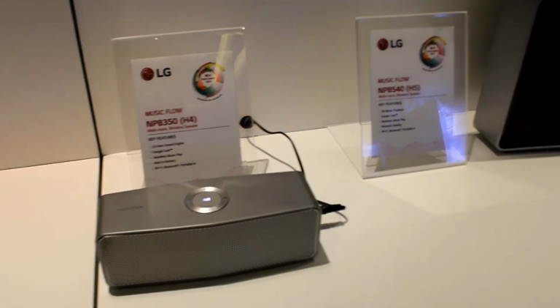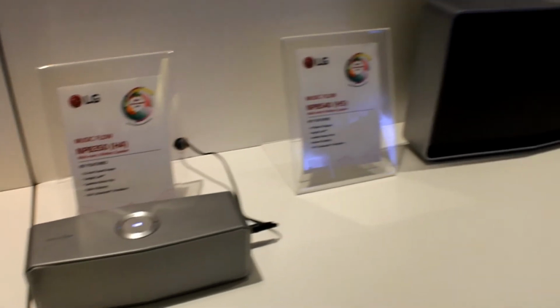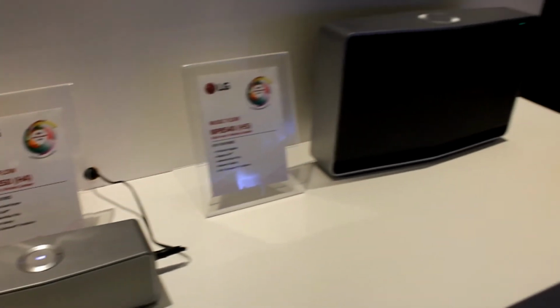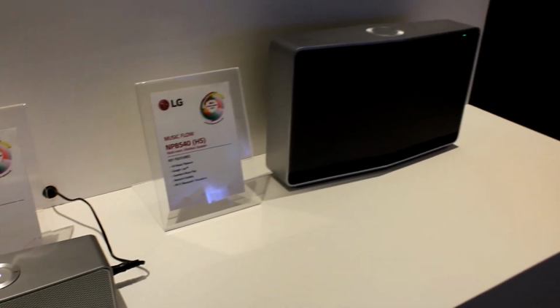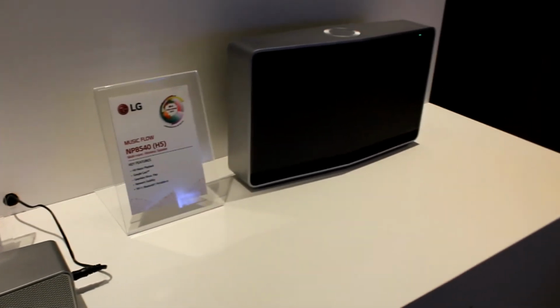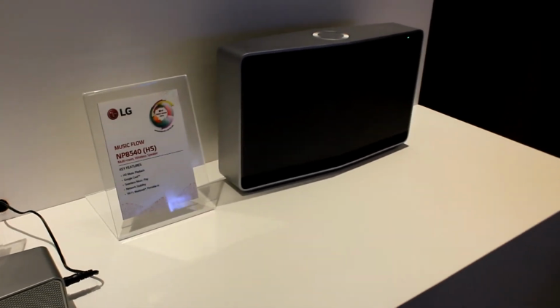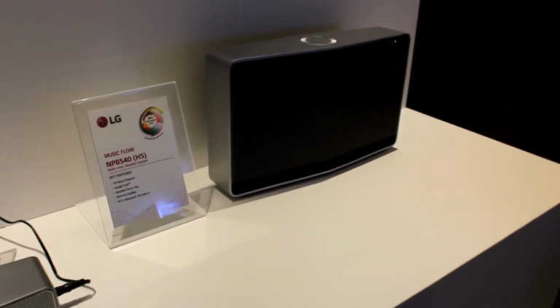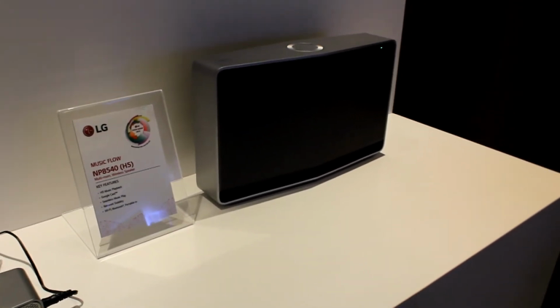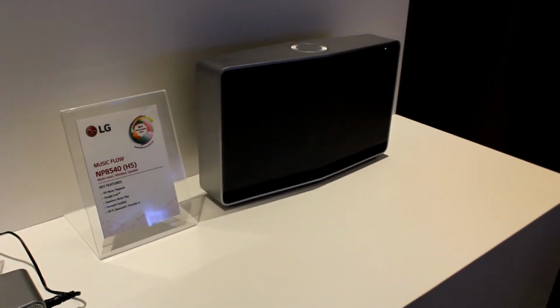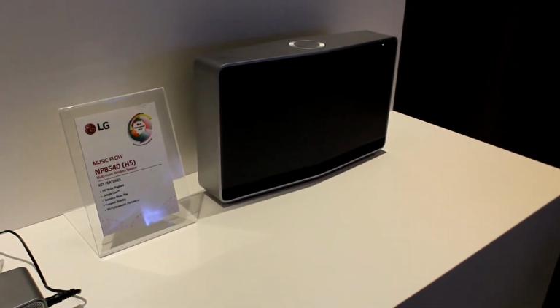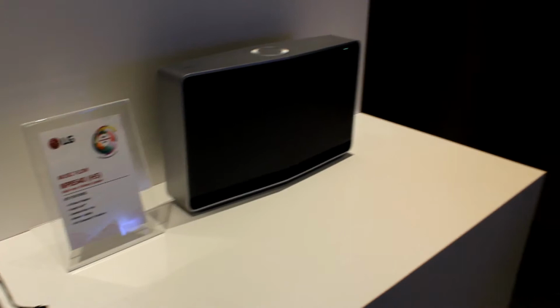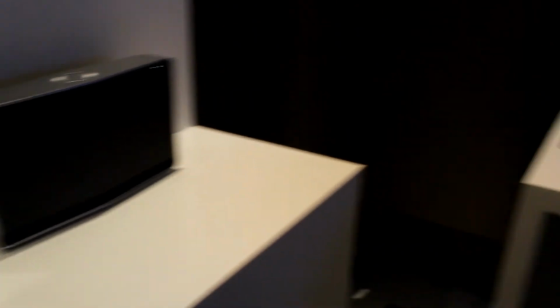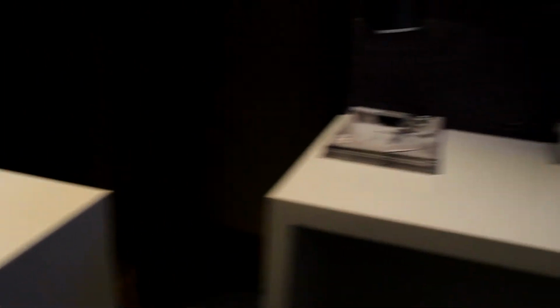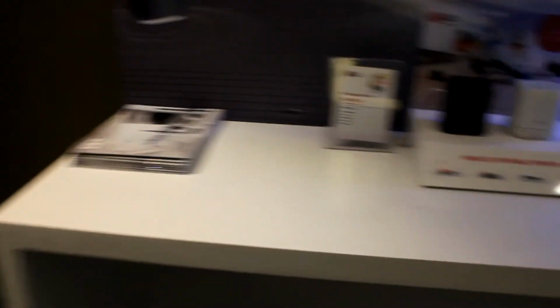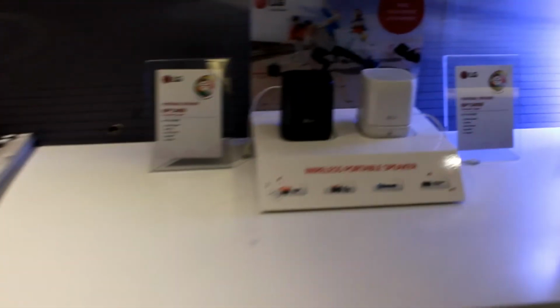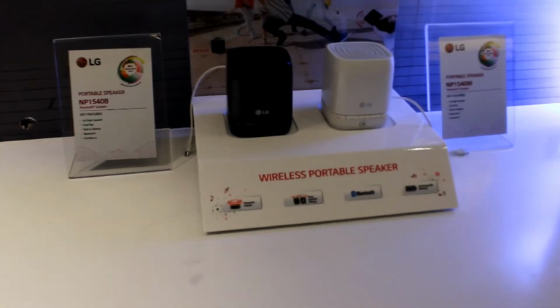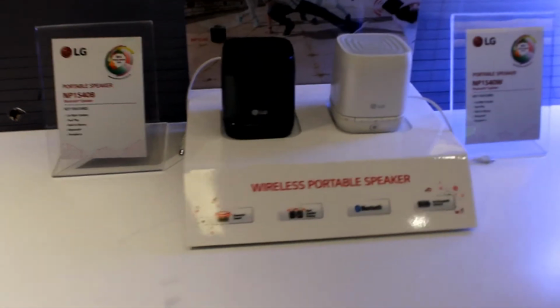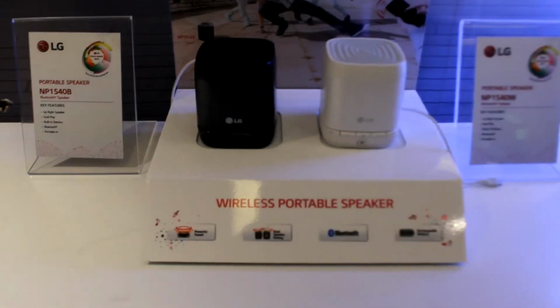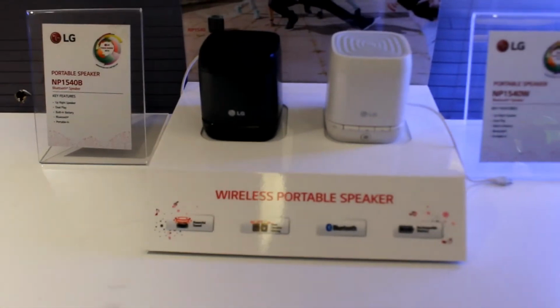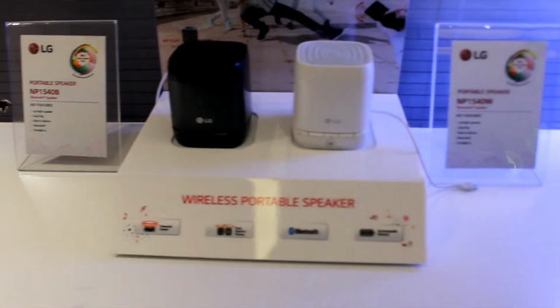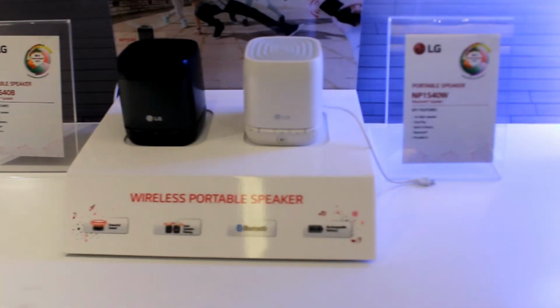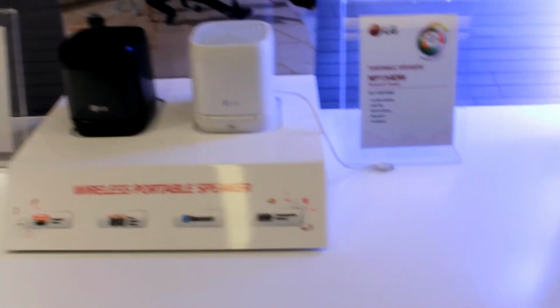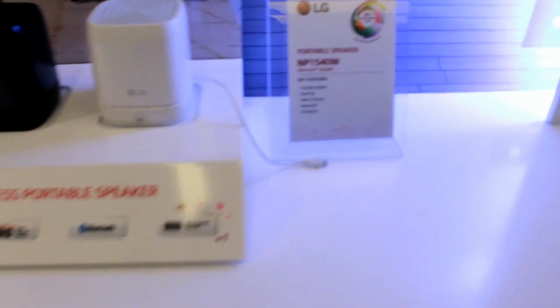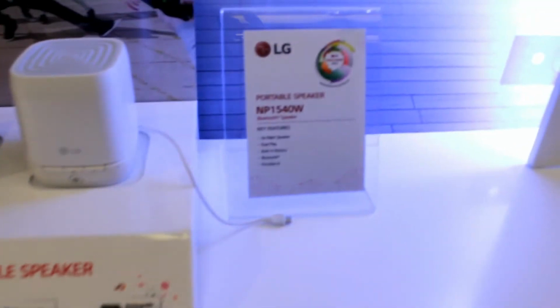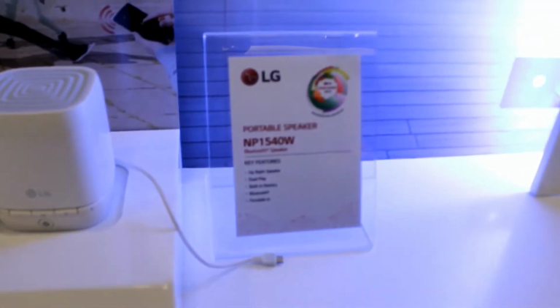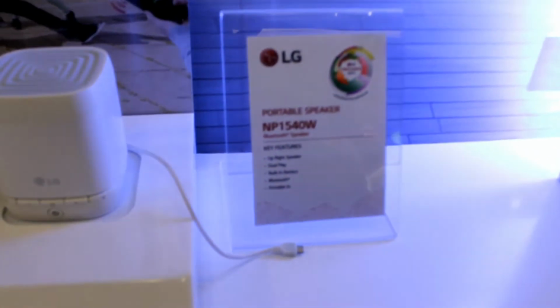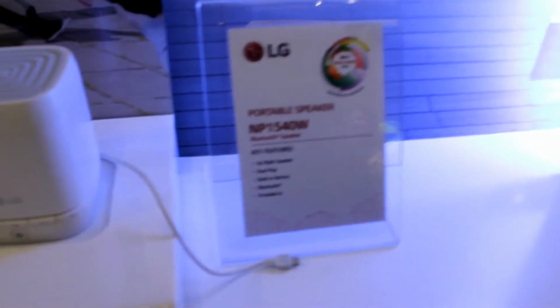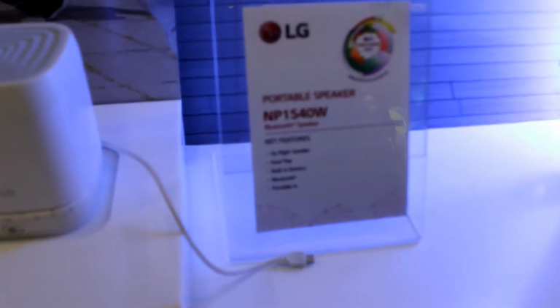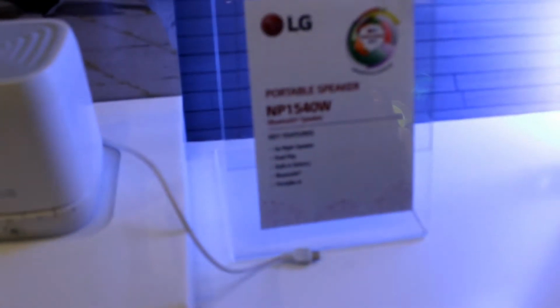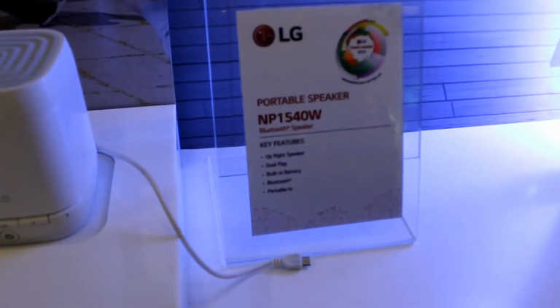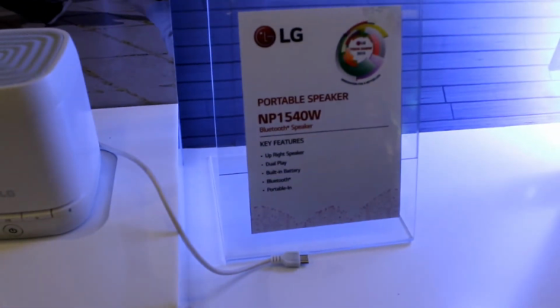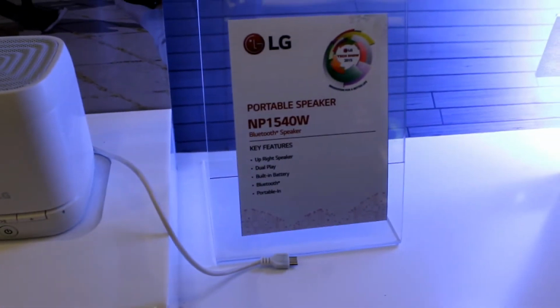LG has also introduced a new range of audio equipment like speakers and sound bars under the Music Flow series. LG now has a variety in the portable speakers range. If you liked the video, don't forget to subscribe to our YouTube channel for more videos.